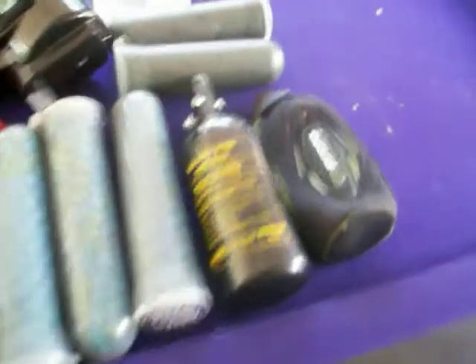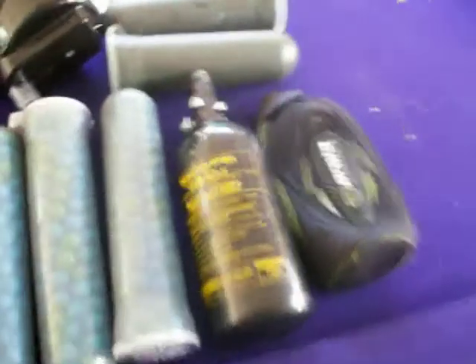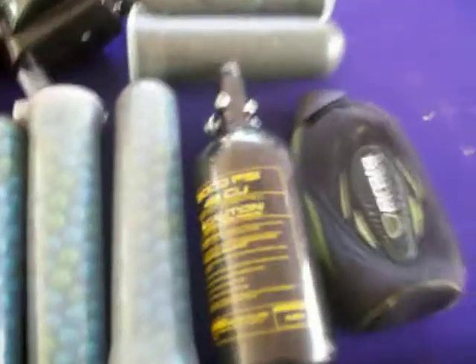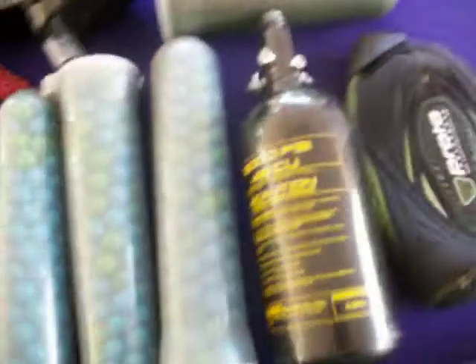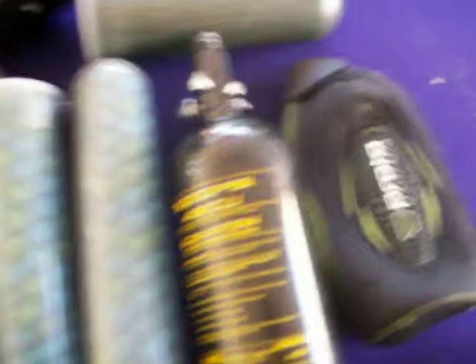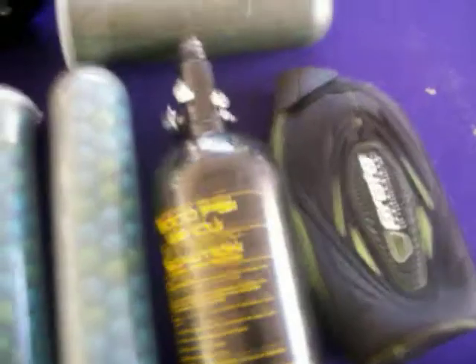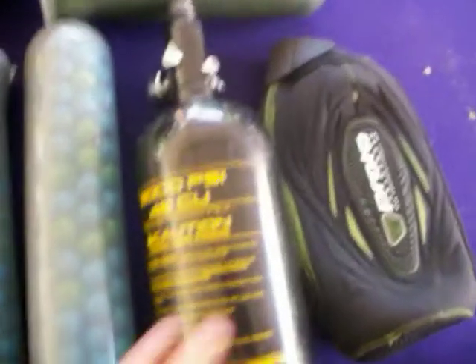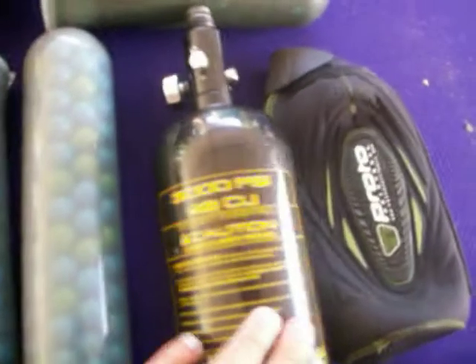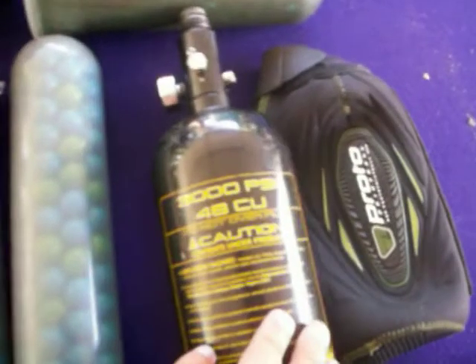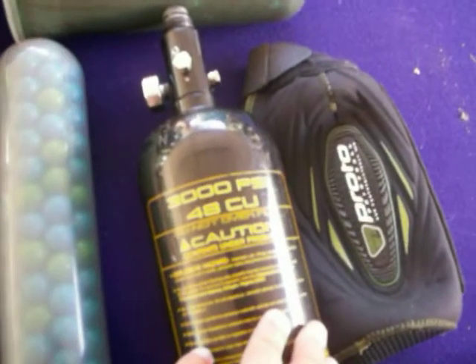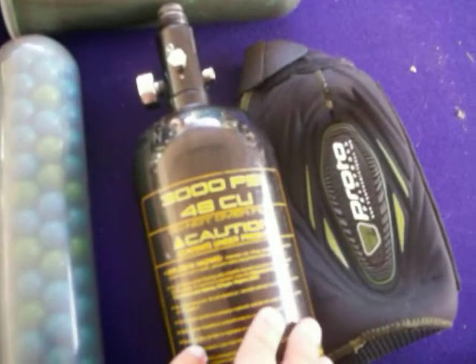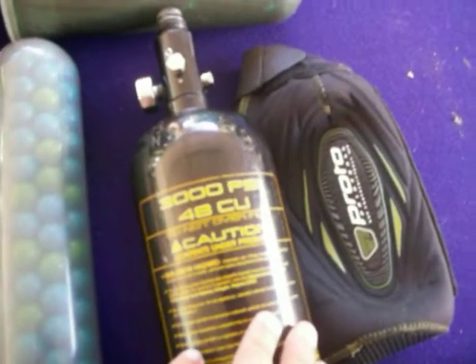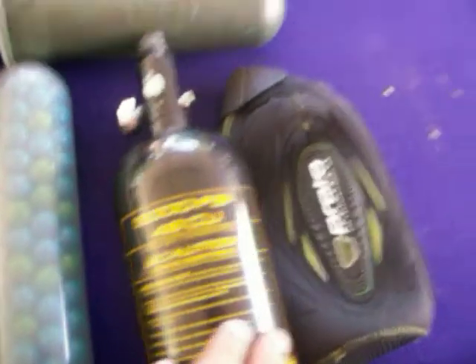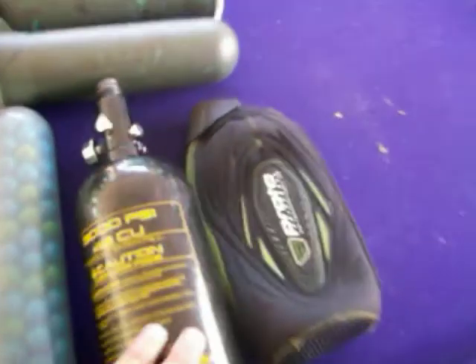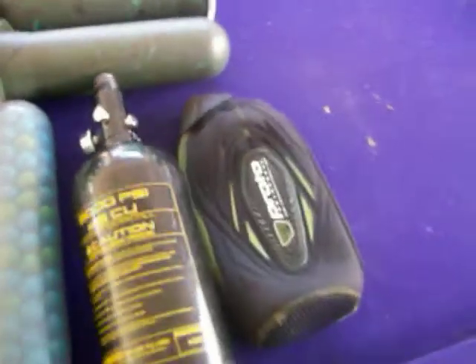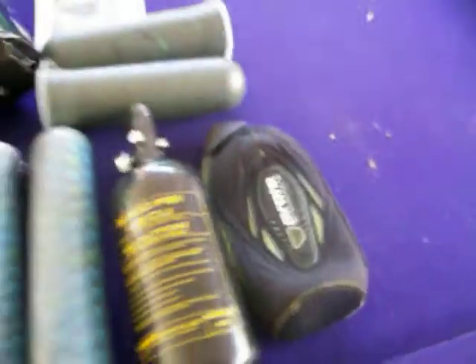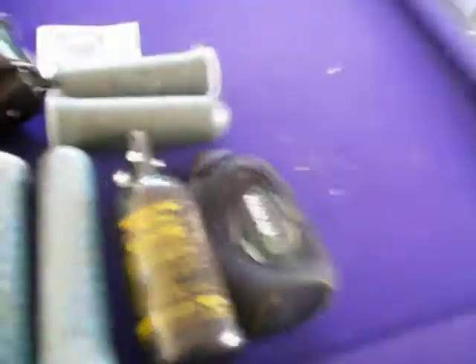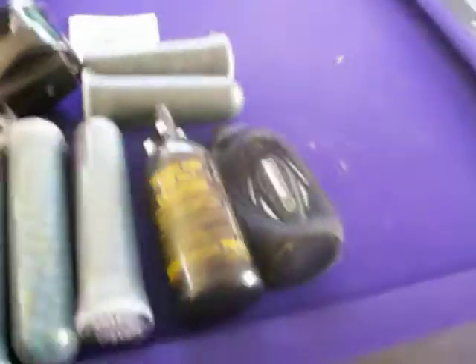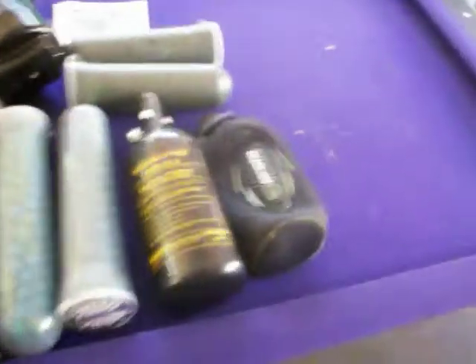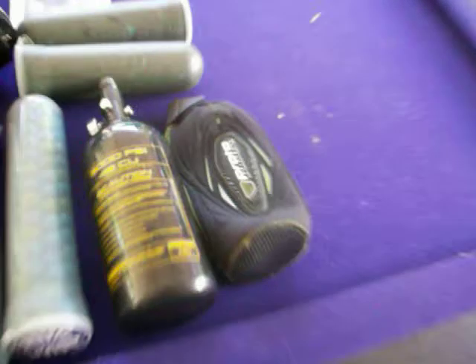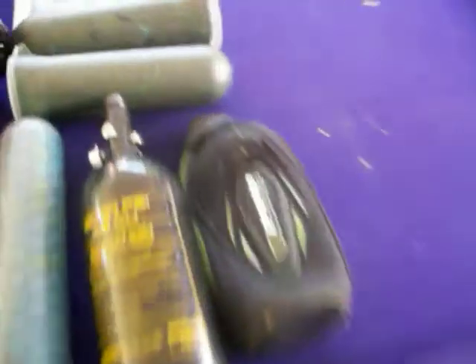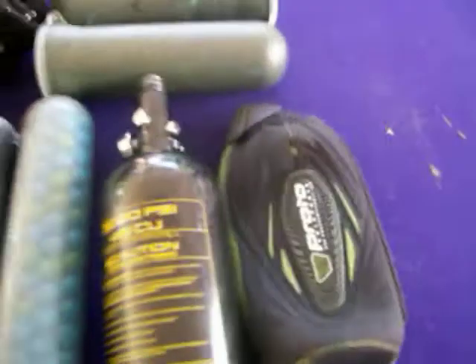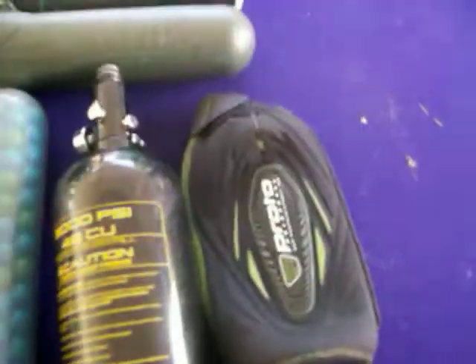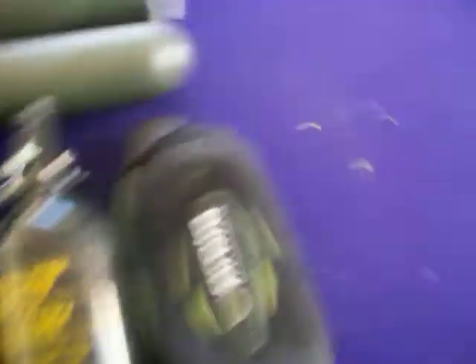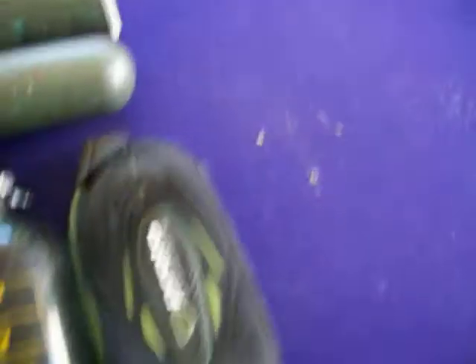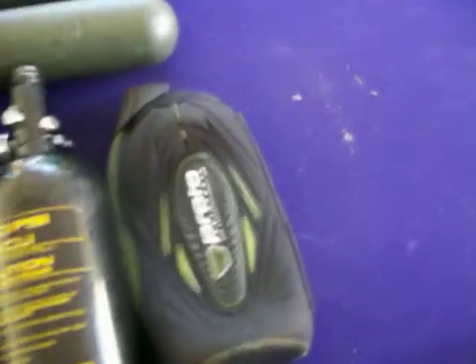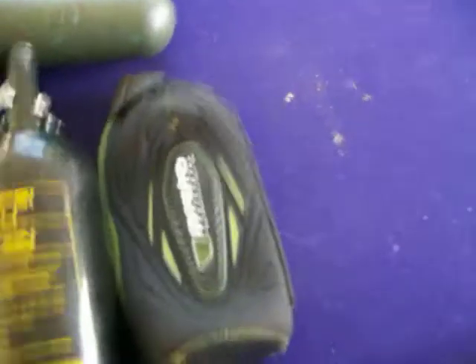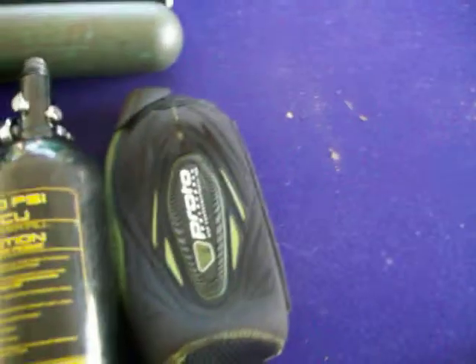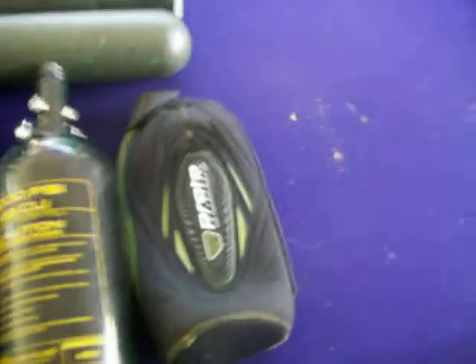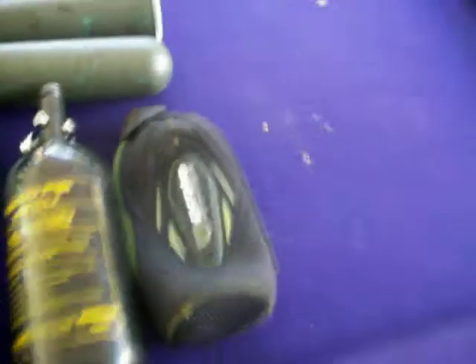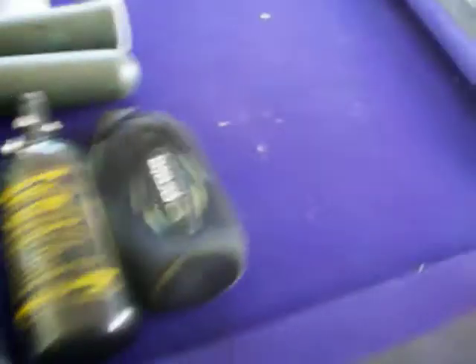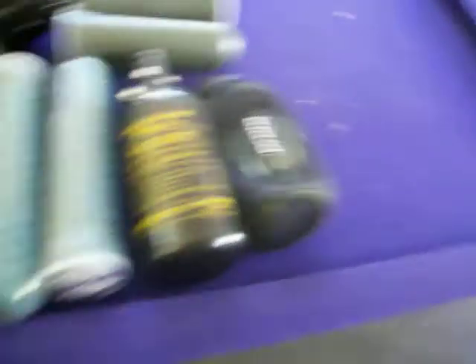I'm selling a 48 cubic inch 3000 tank. It has to be rehydroed in 2014, and it comes with a brand new tank cover.